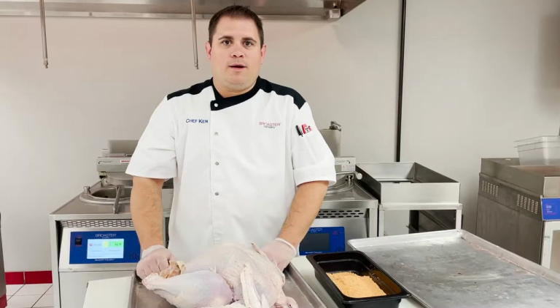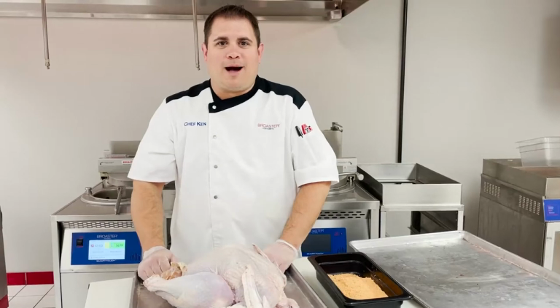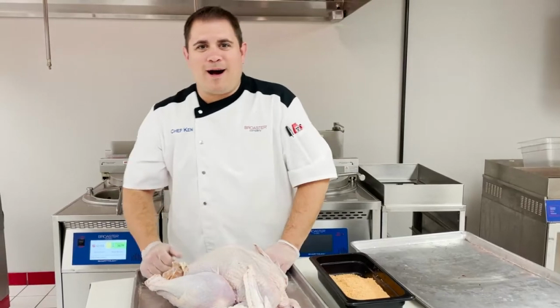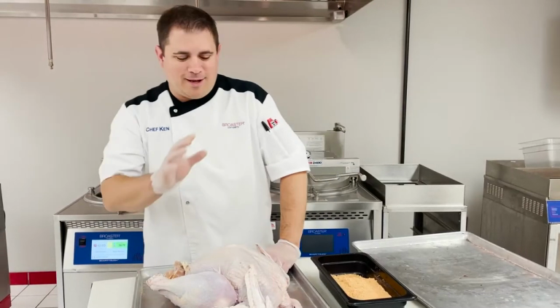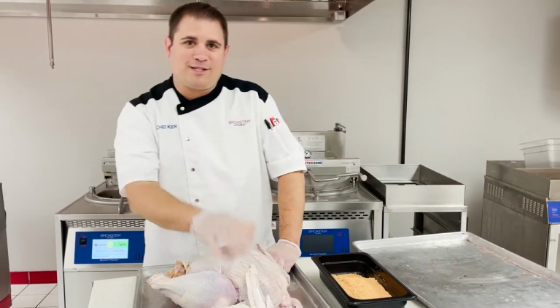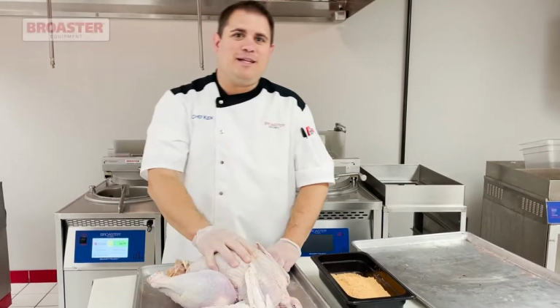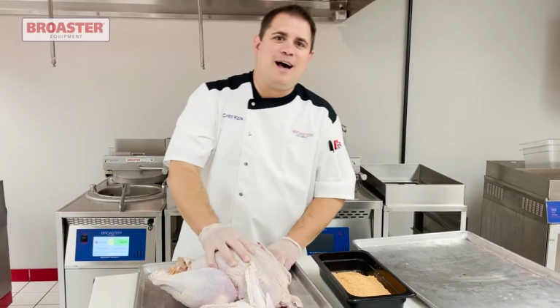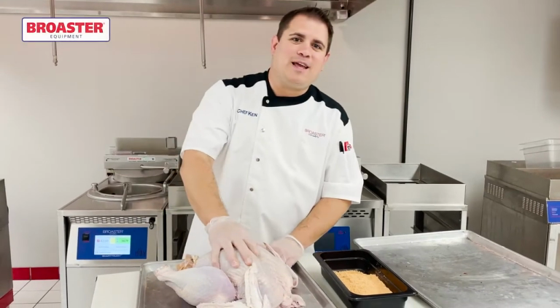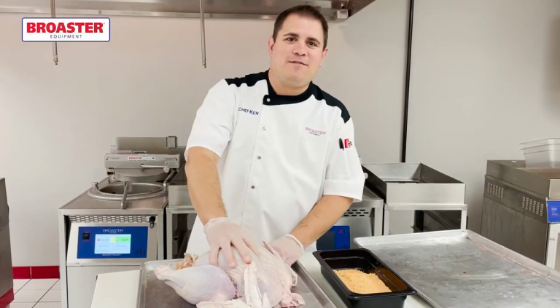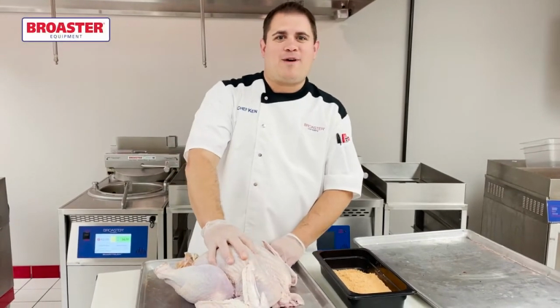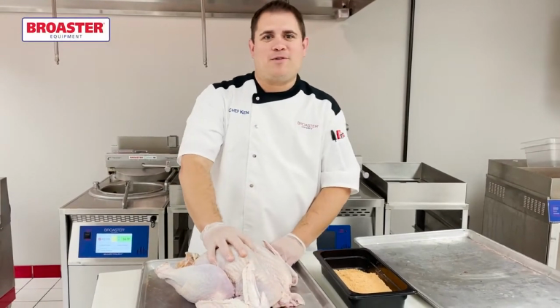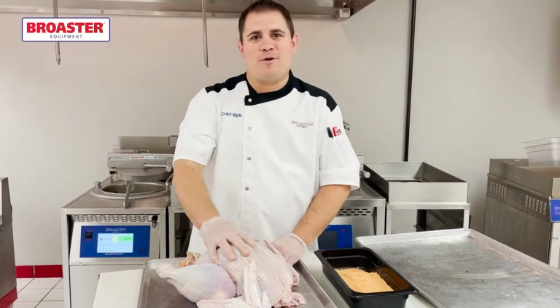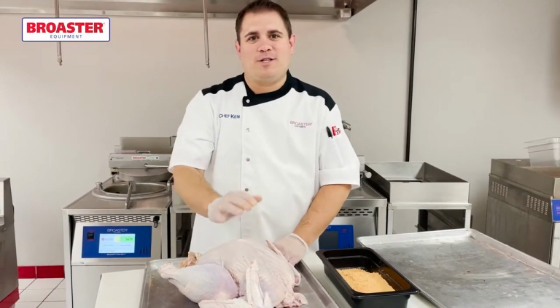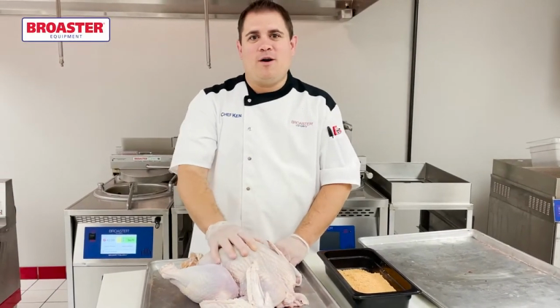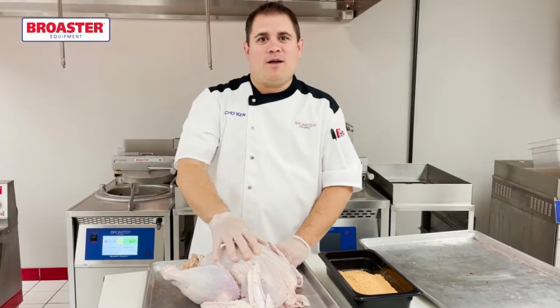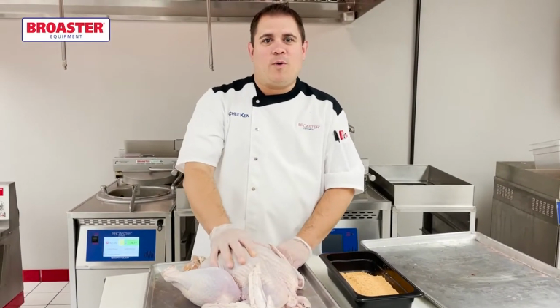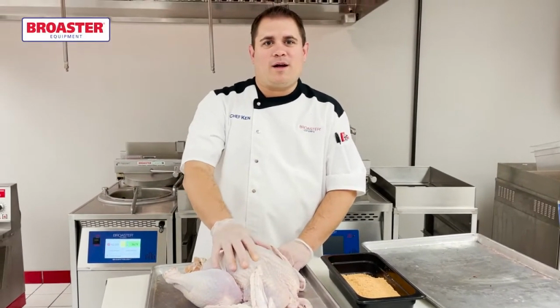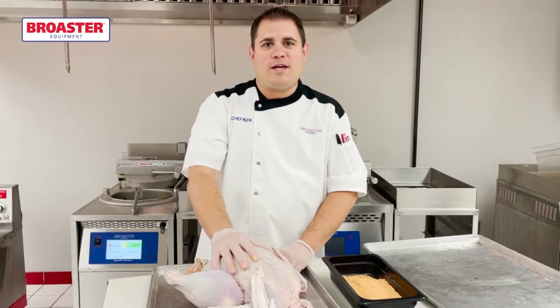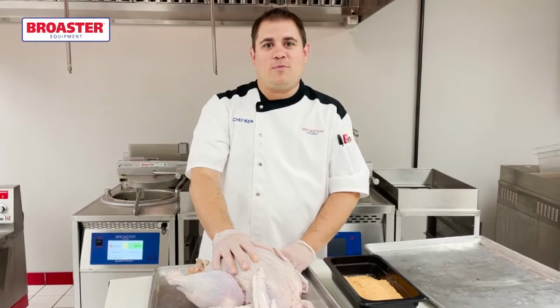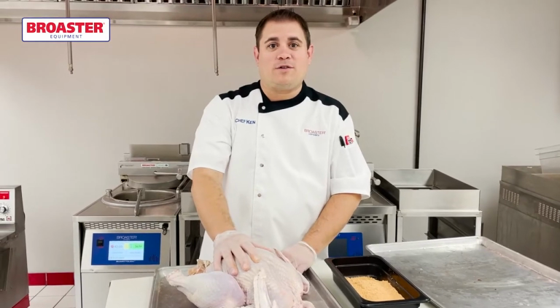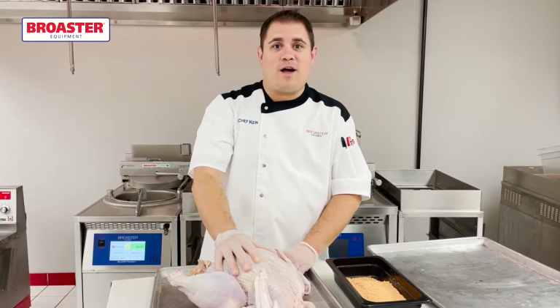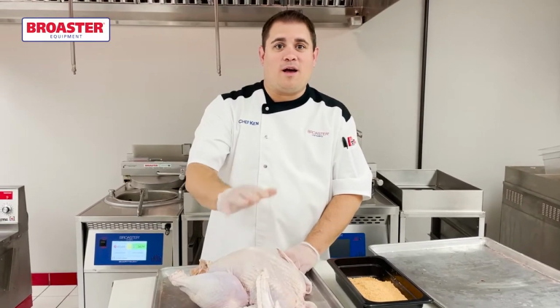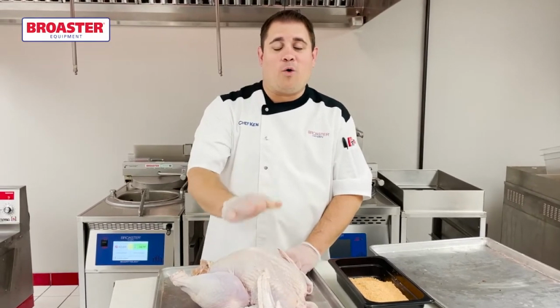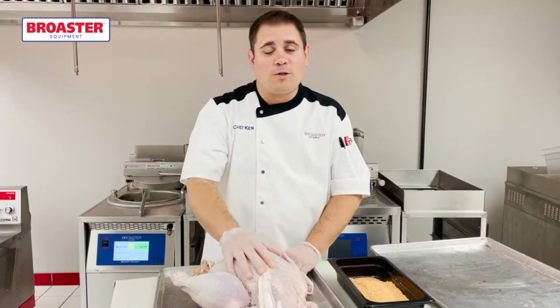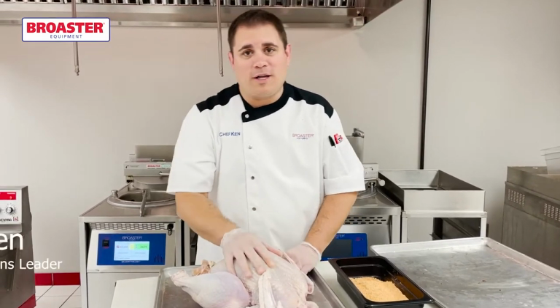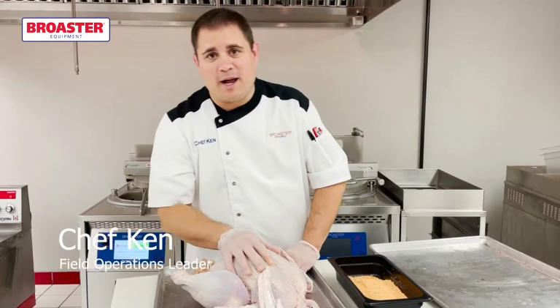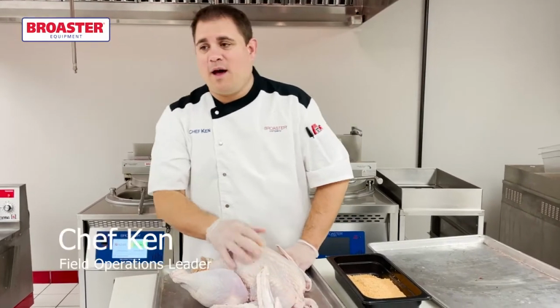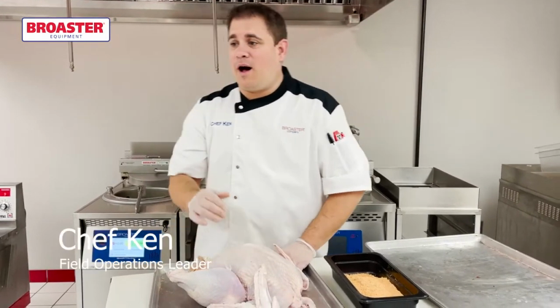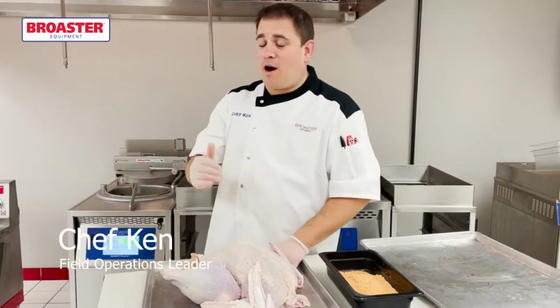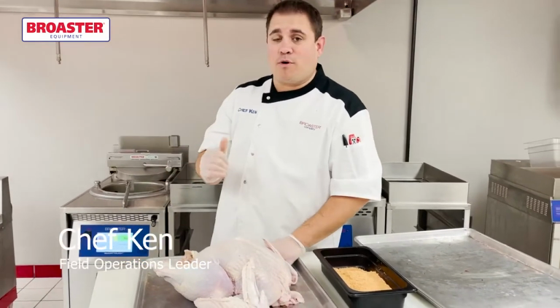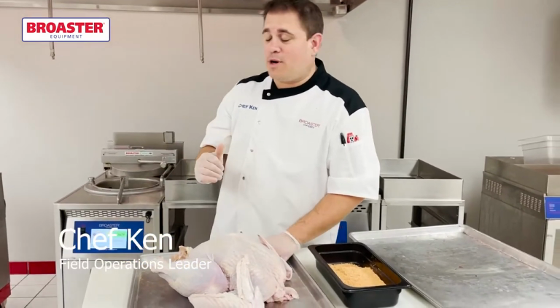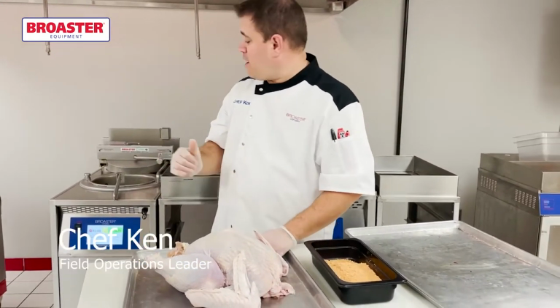Gobble, gobble, it's turkey time. Thanksgiving's right around the corner. We are going to take you through pressure frying a whole turkey today in our Broaster pressure fryers.